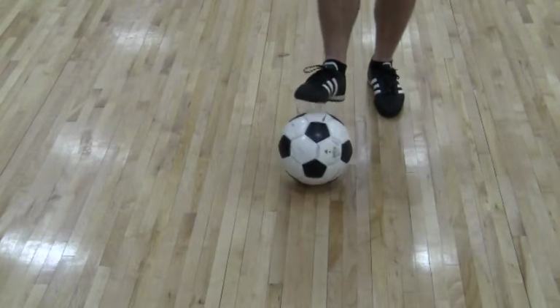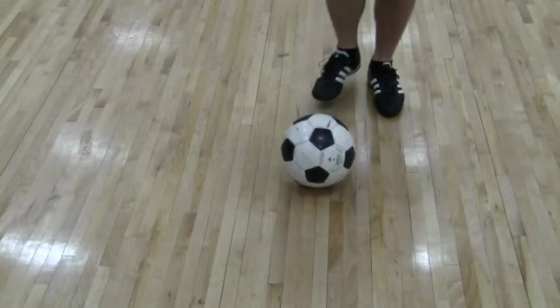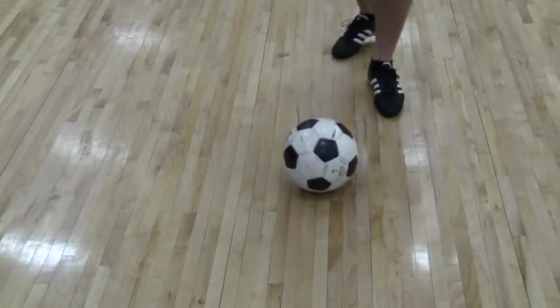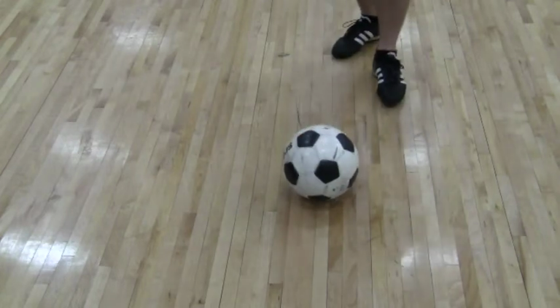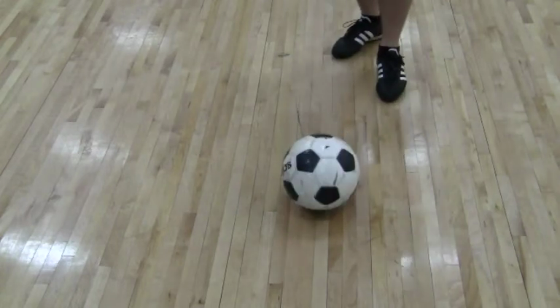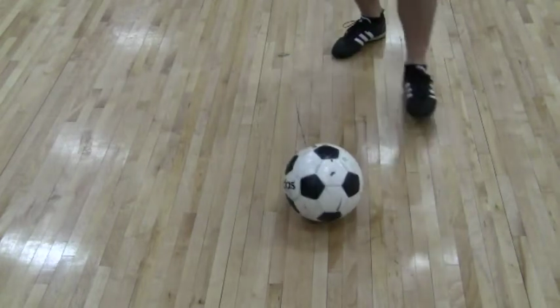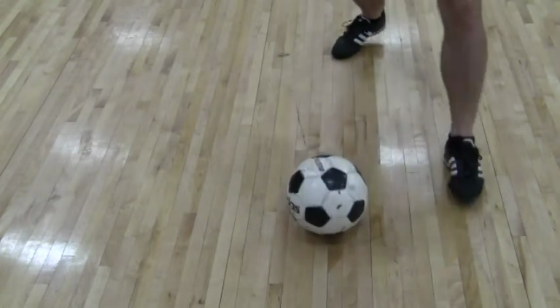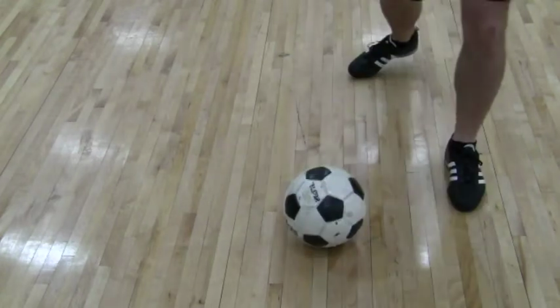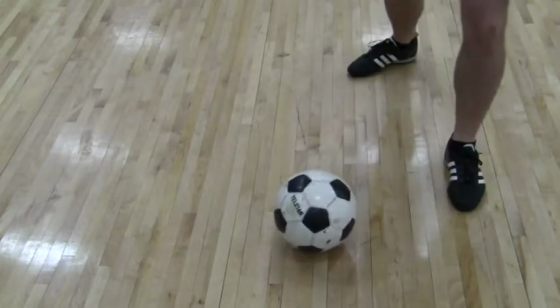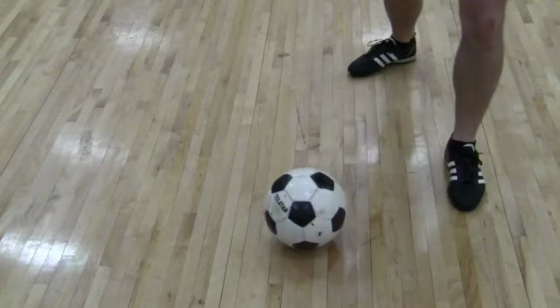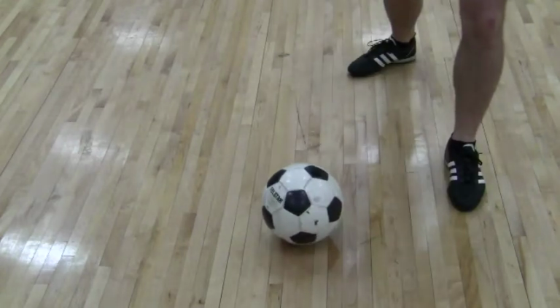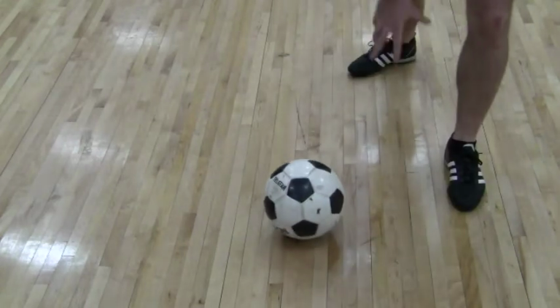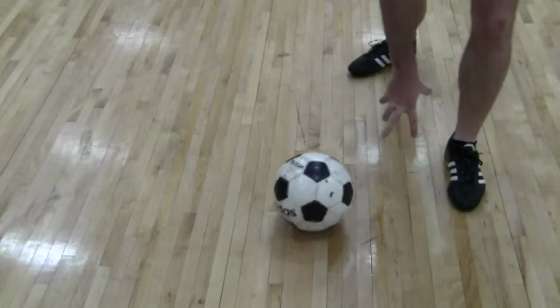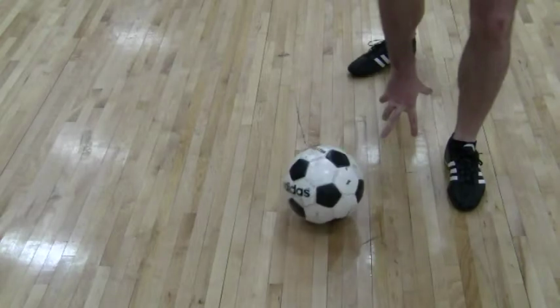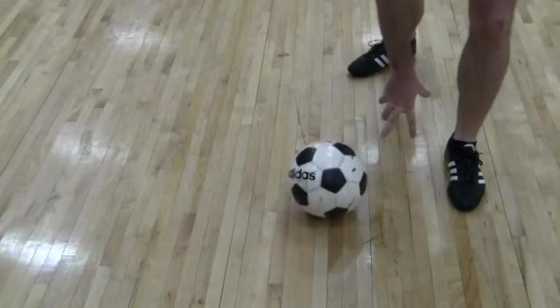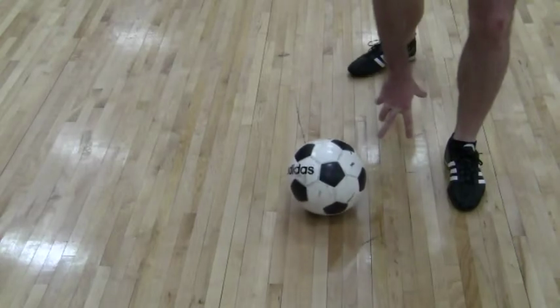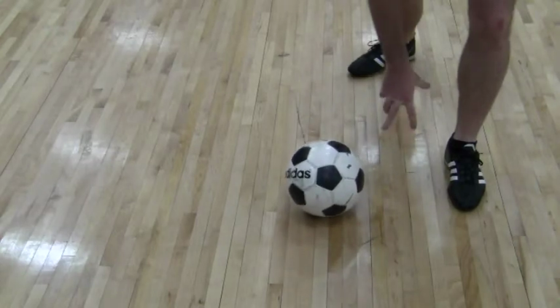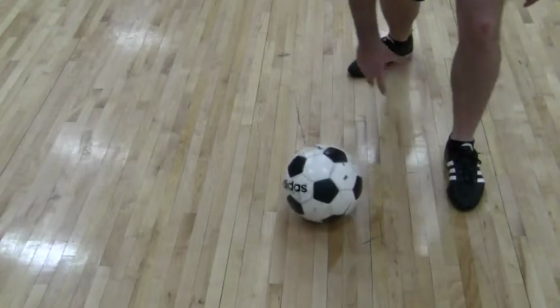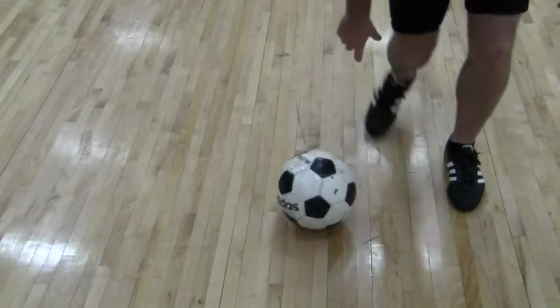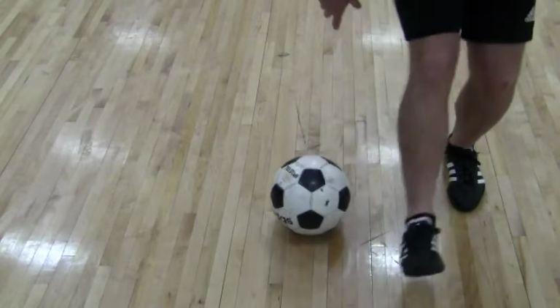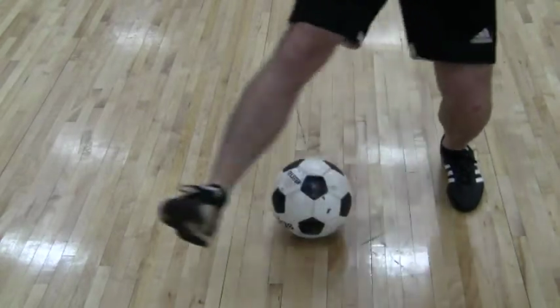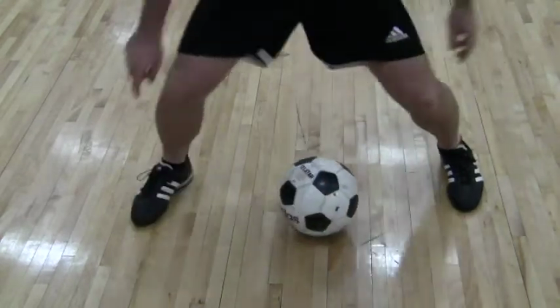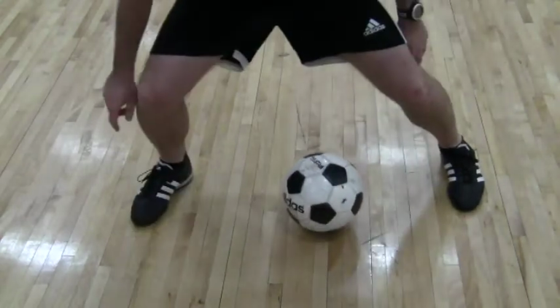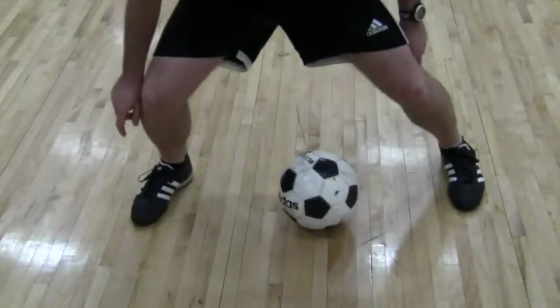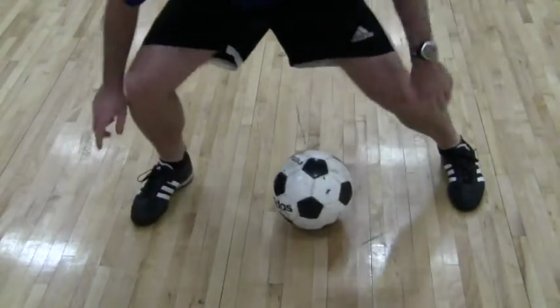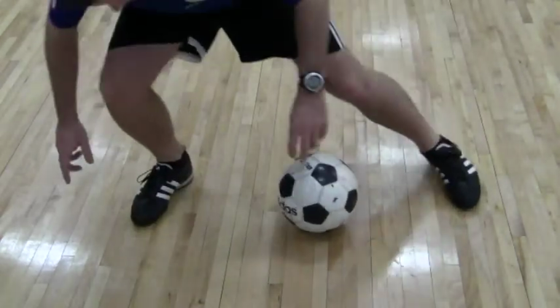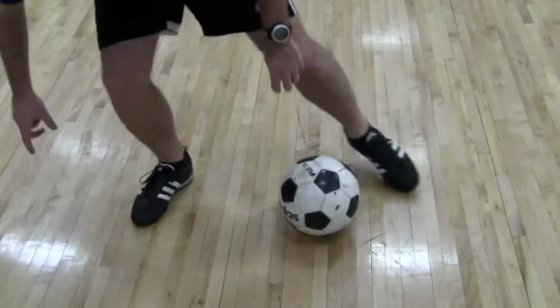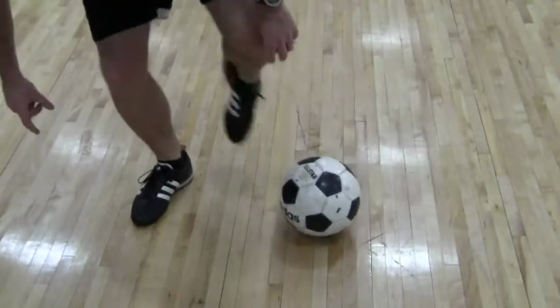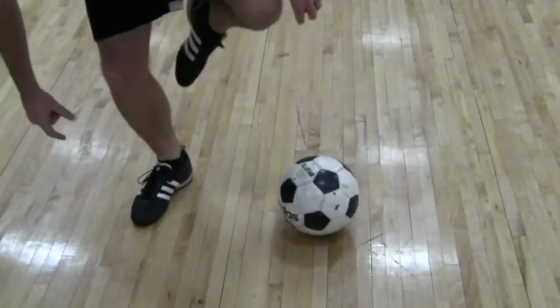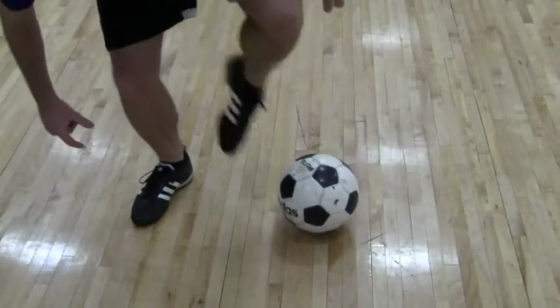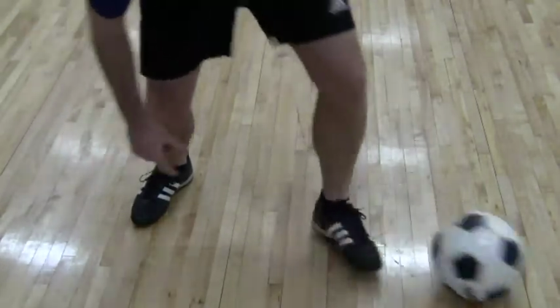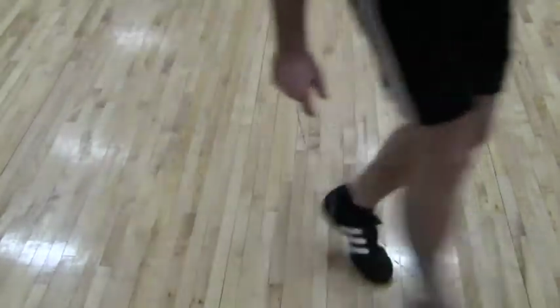All we do is we come up to the ball, place the non-kicking foot next to the ball, and we leave the gap. The important thing is to leave the gap because we're going to bring the right foot through the gap, slide, and take it away.